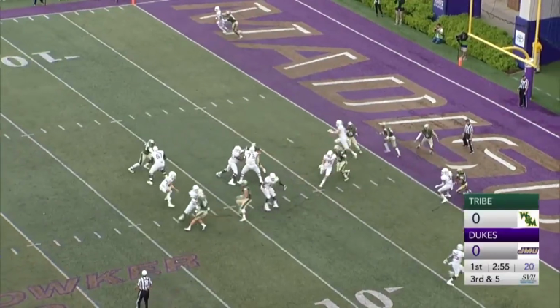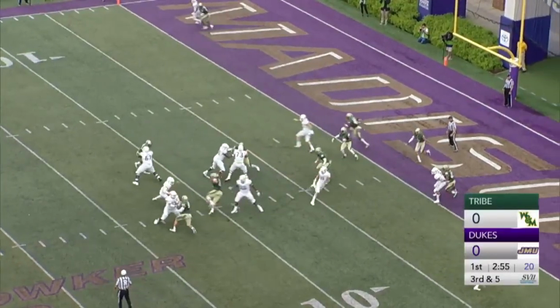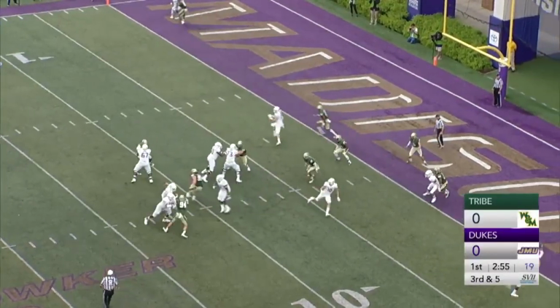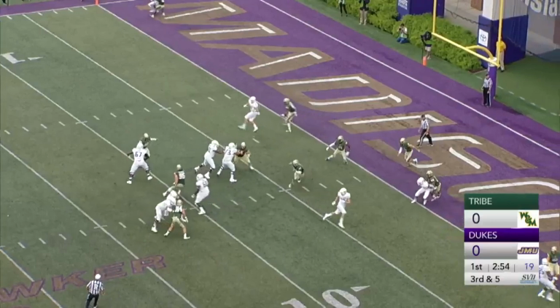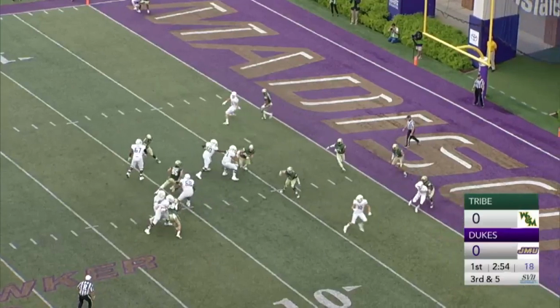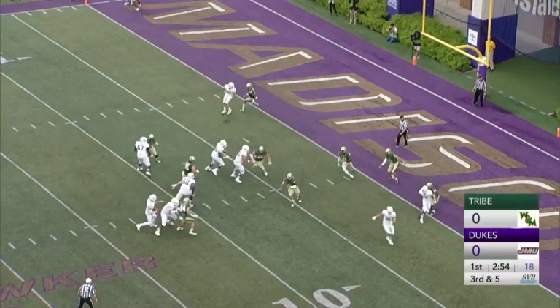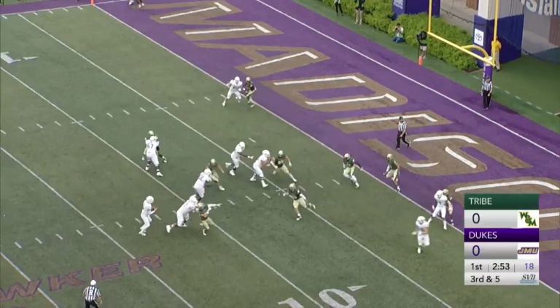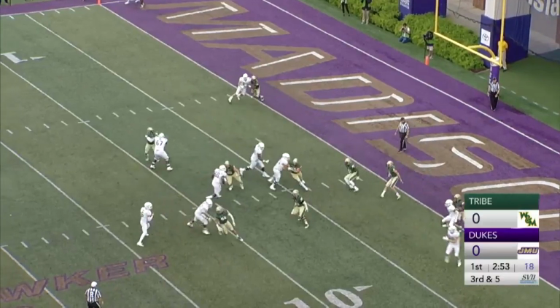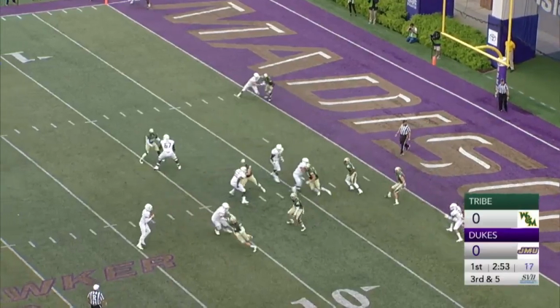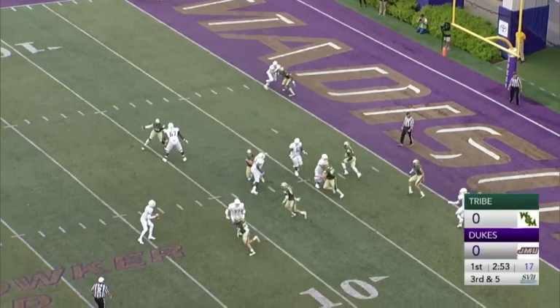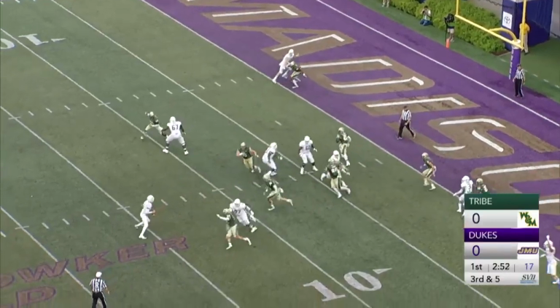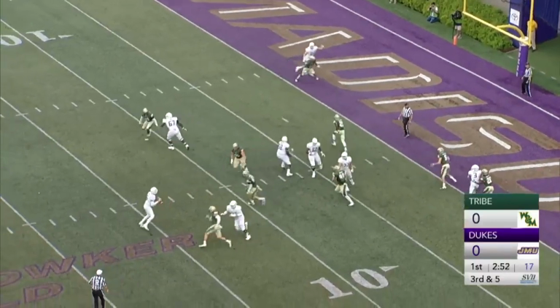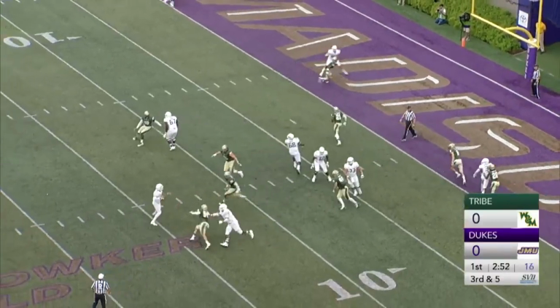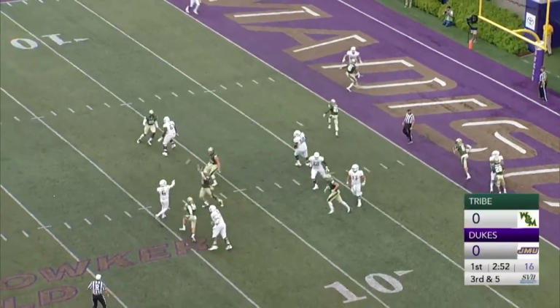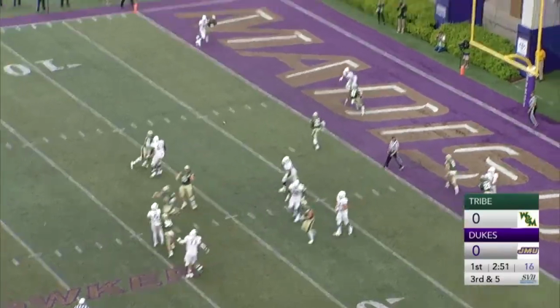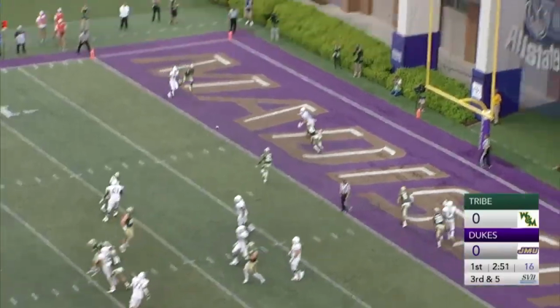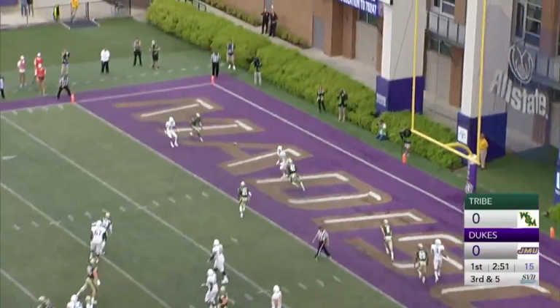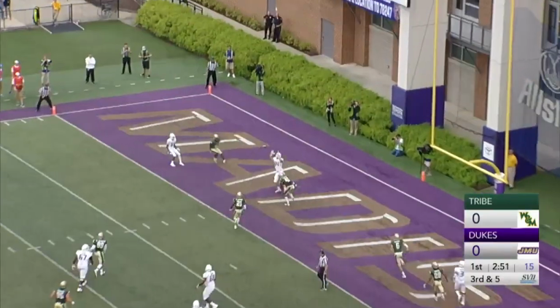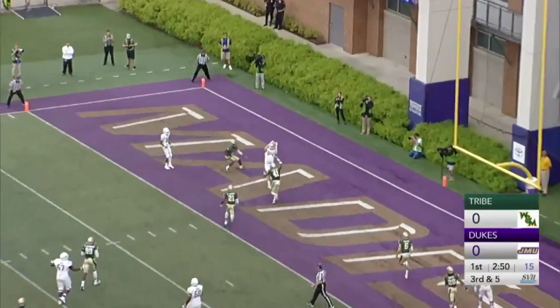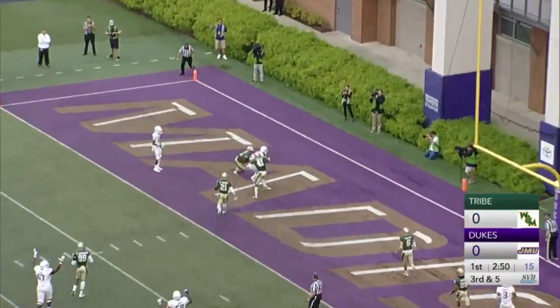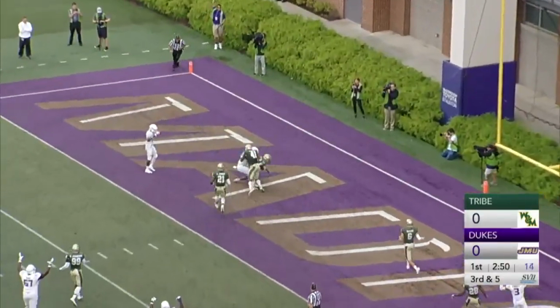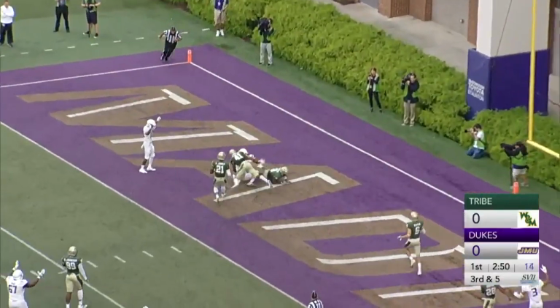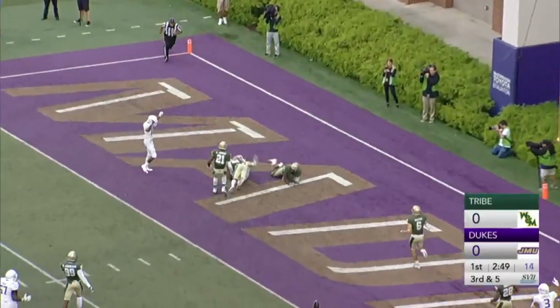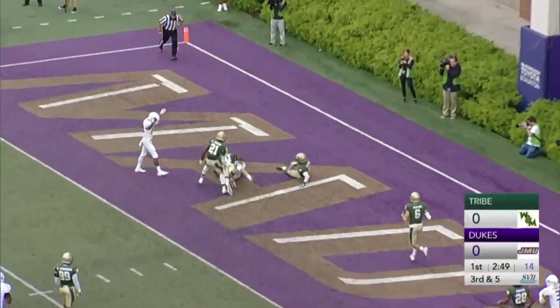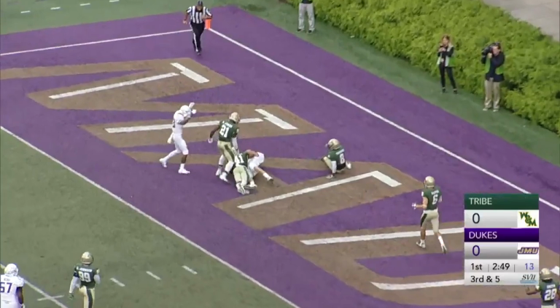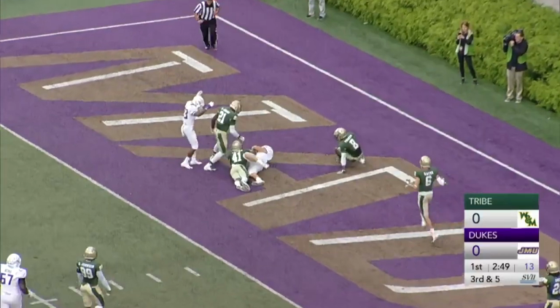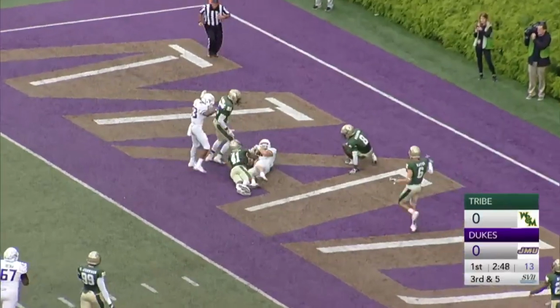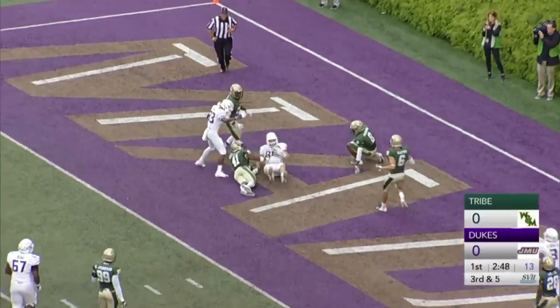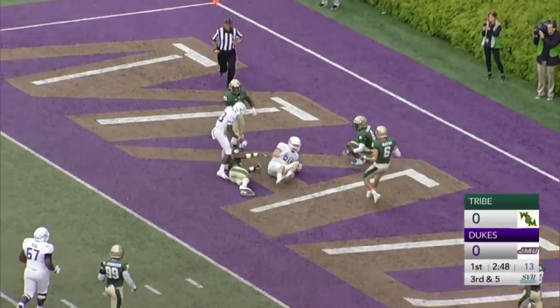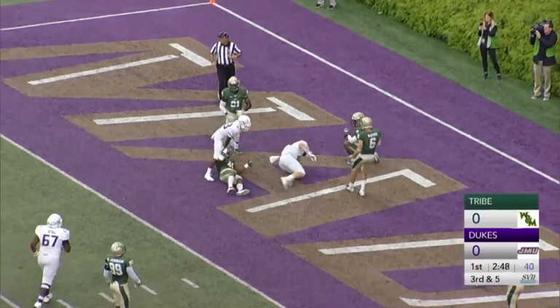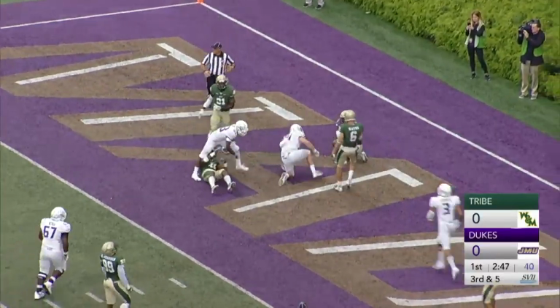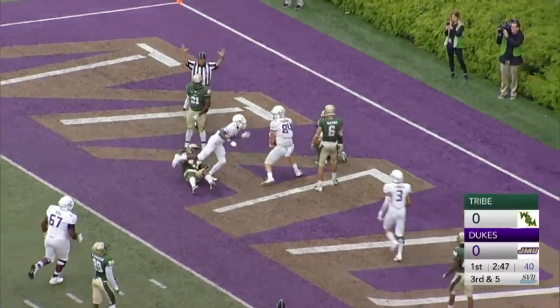DiNucci. He's going to scramble a bit, DiNucci looking for an open receiver. Now he'll flip it out there, and it is caught. Touchdown, James Madison University.